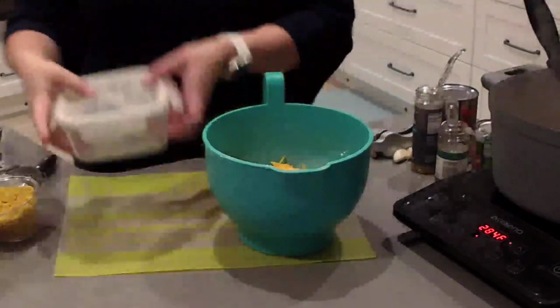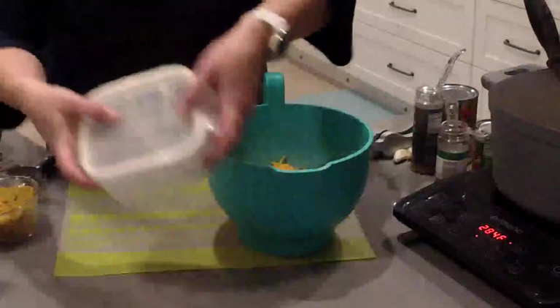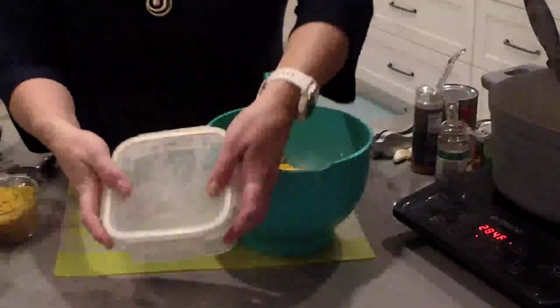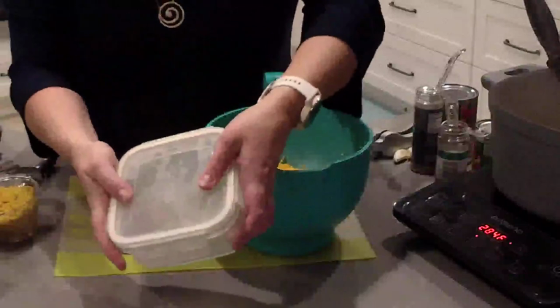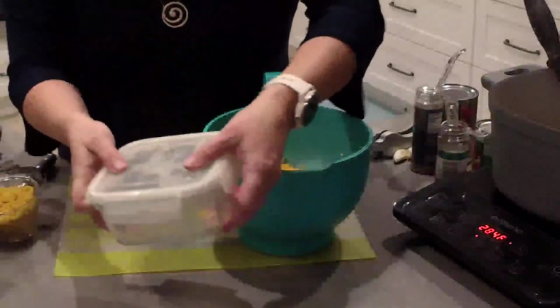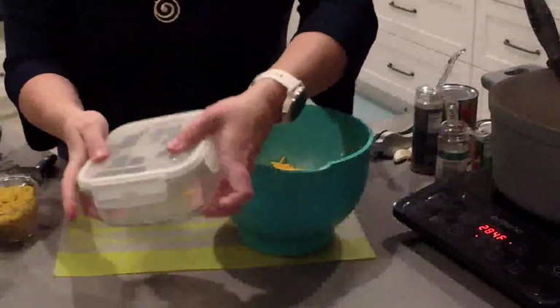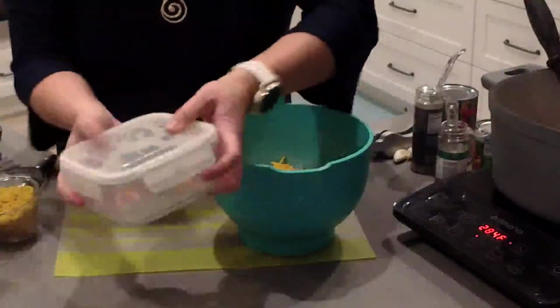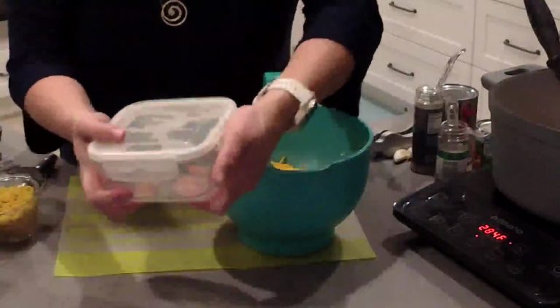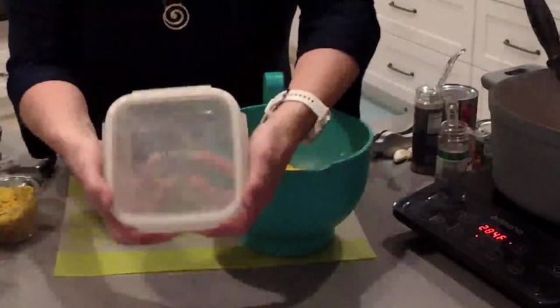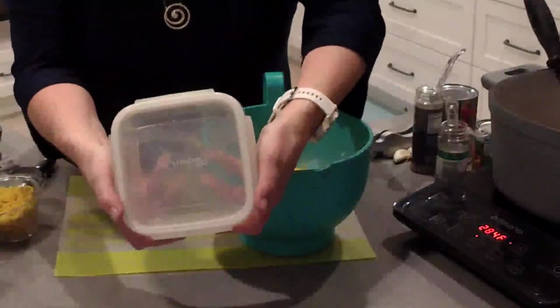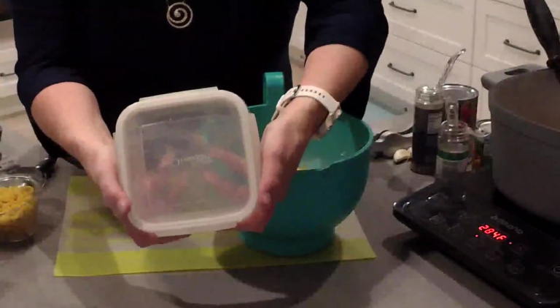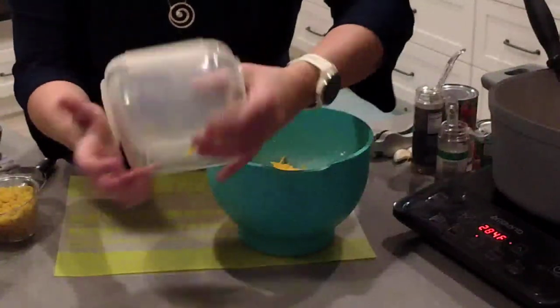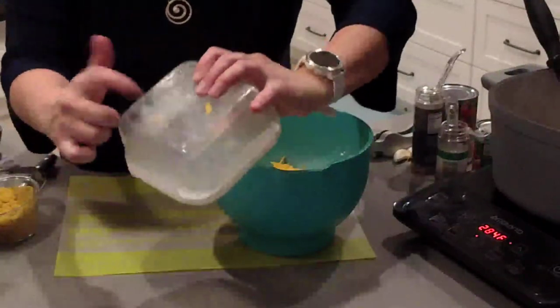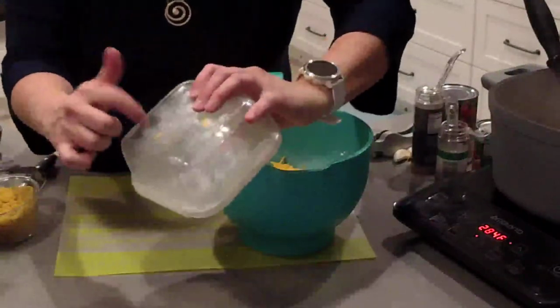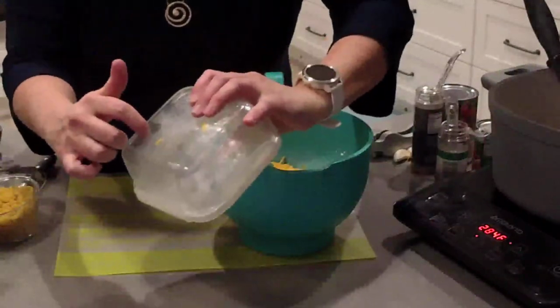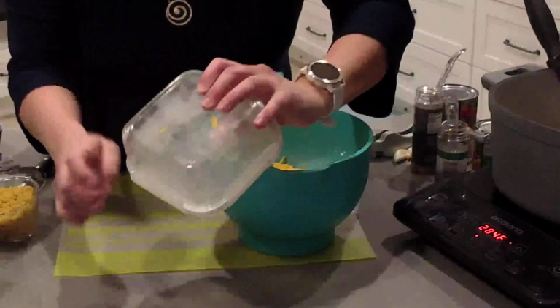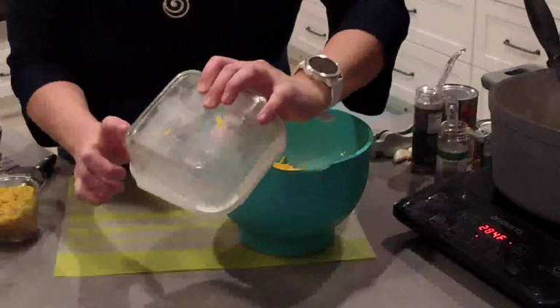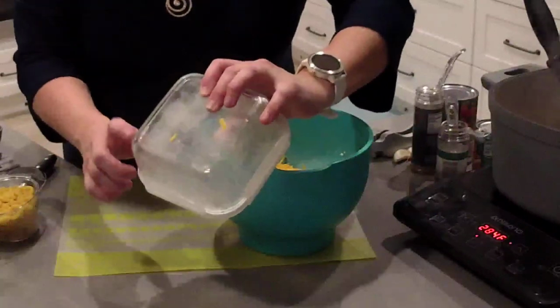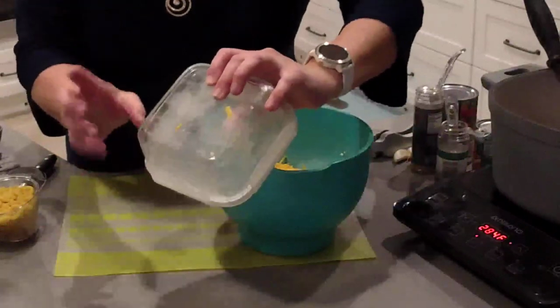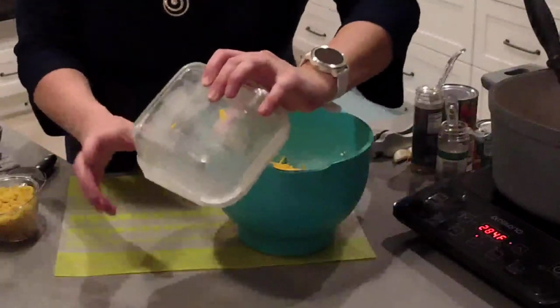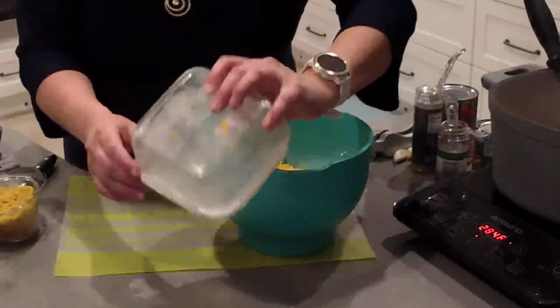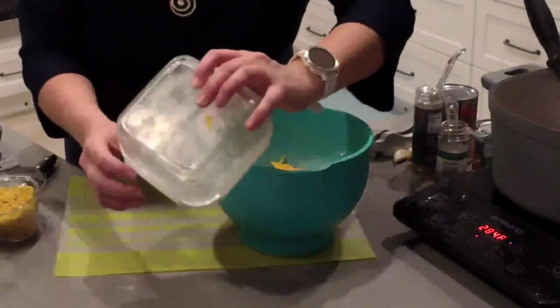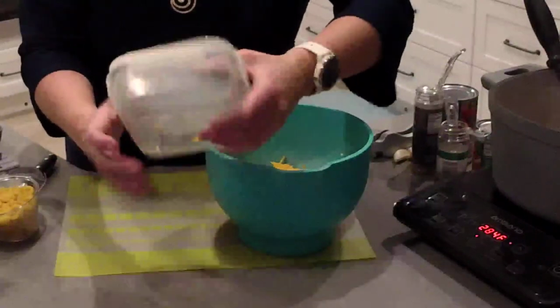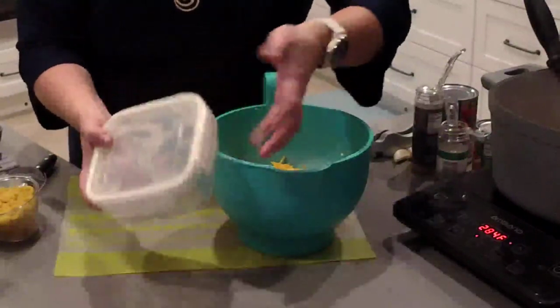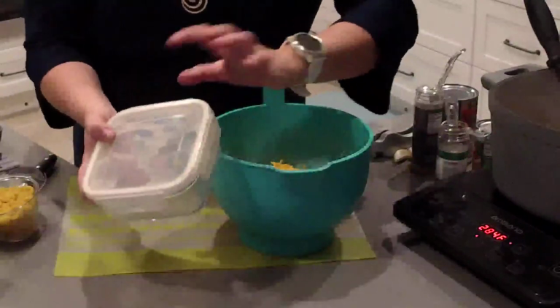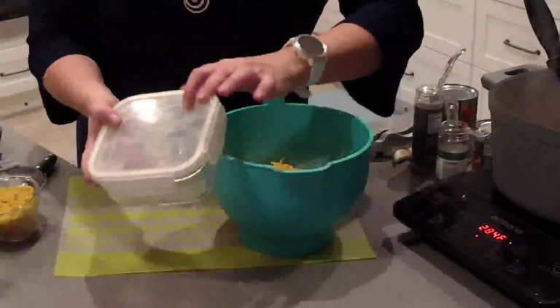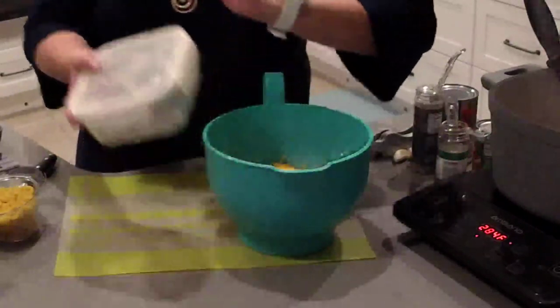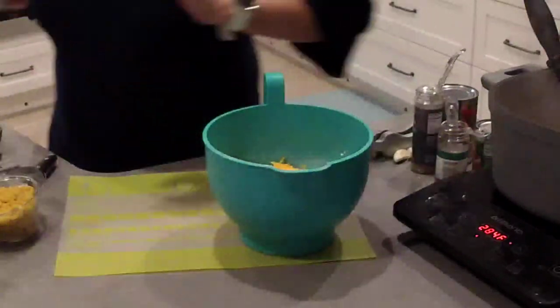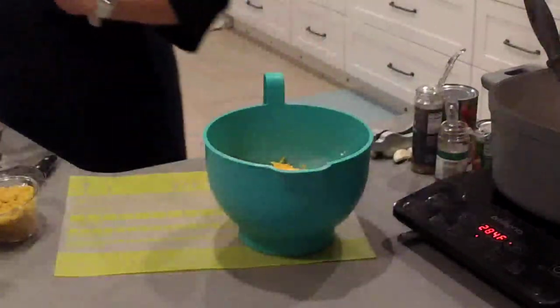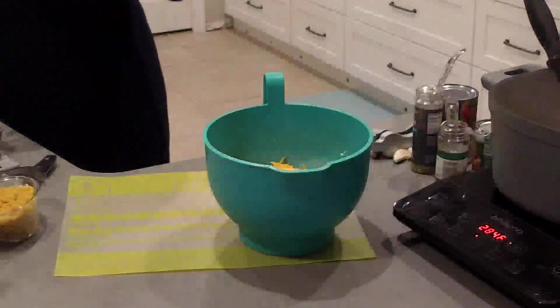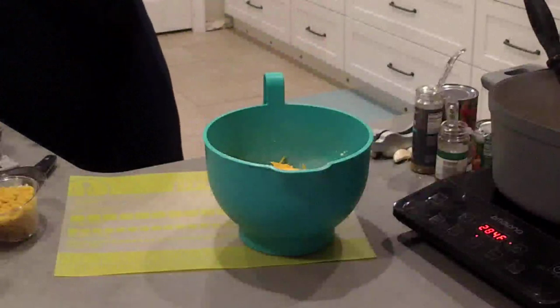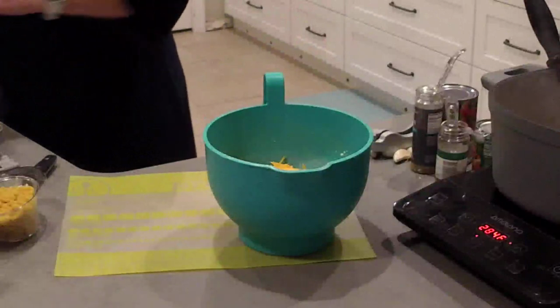These have snap lids so they lock on all four sides. It's a glass bowl which is oven safe, freezer safe, and dishwasher safe. The lids of course are plastic, so don't put those in the oven.